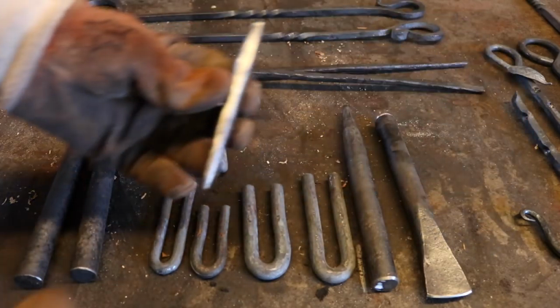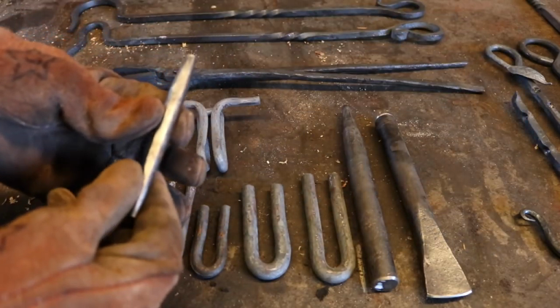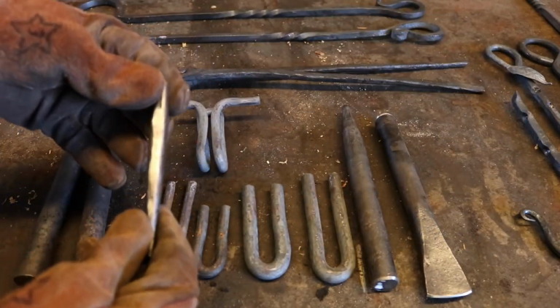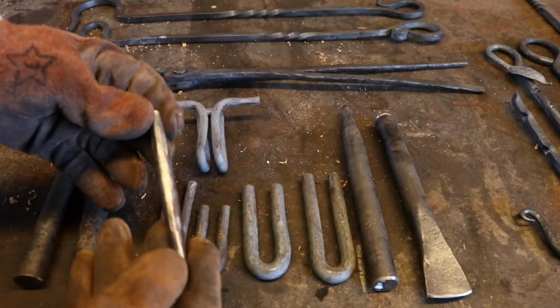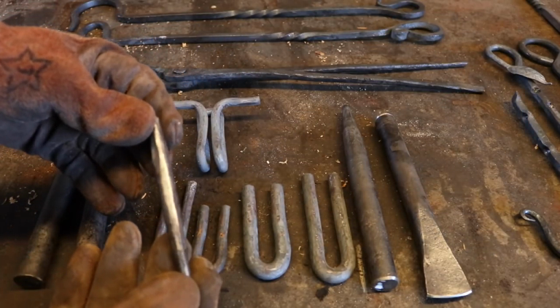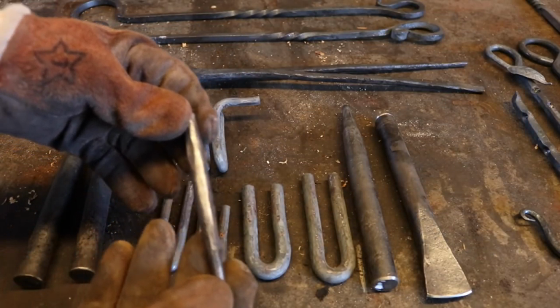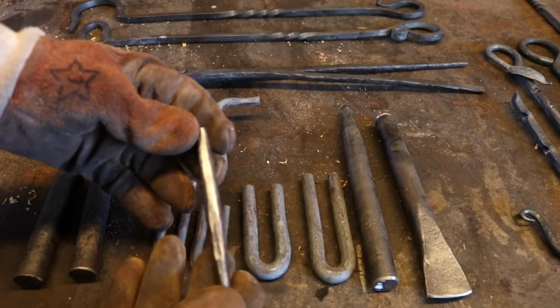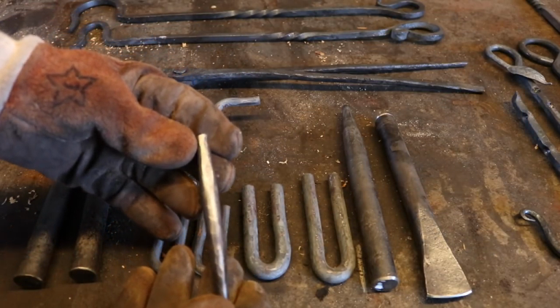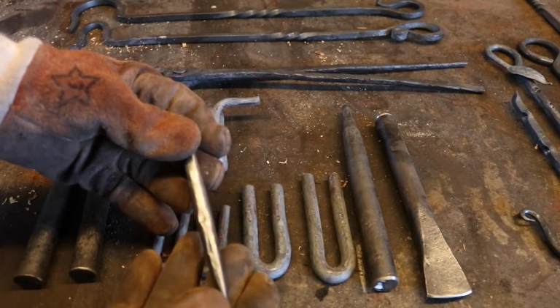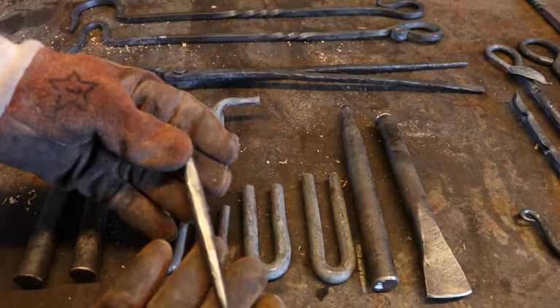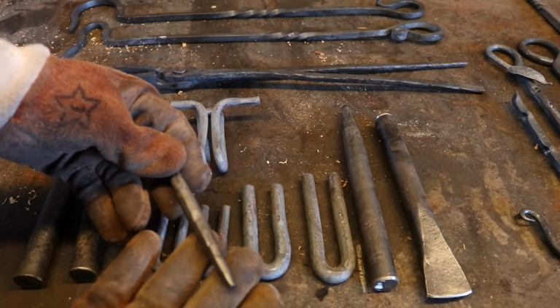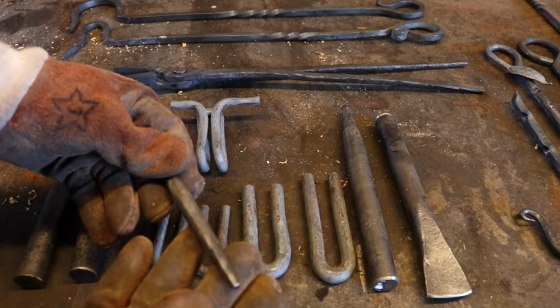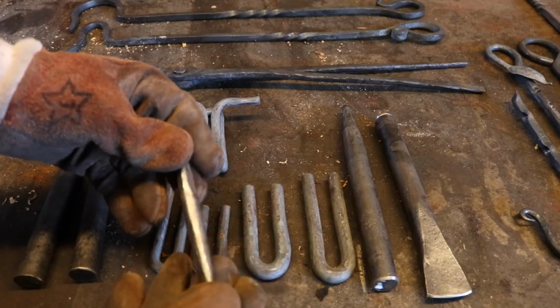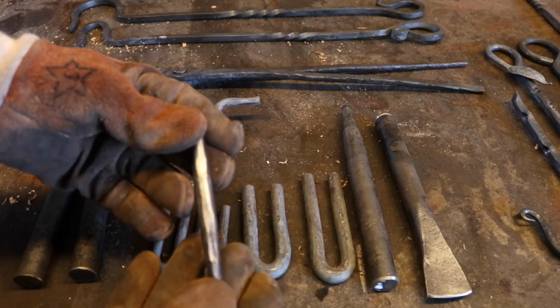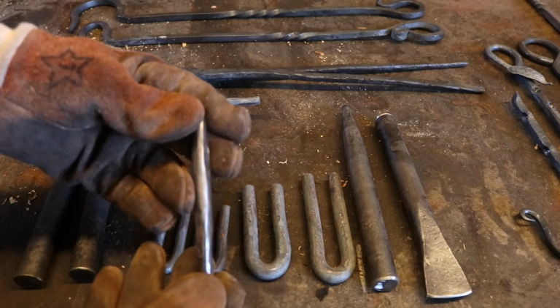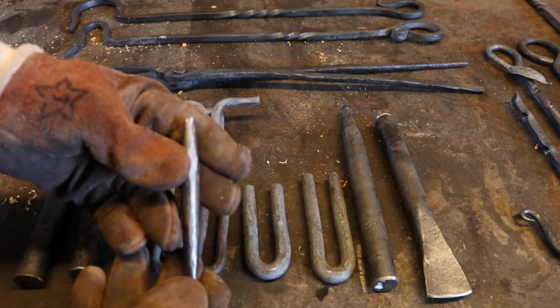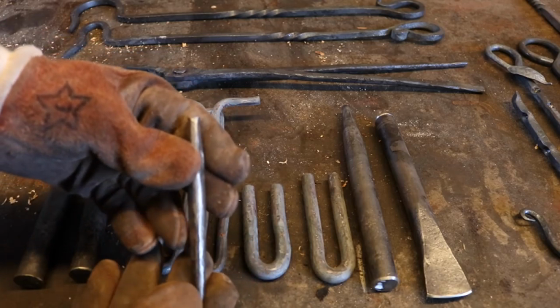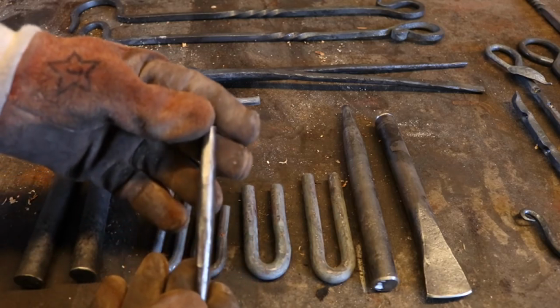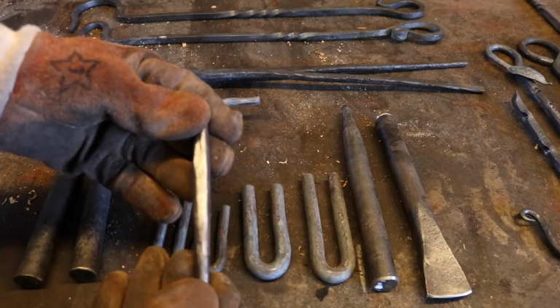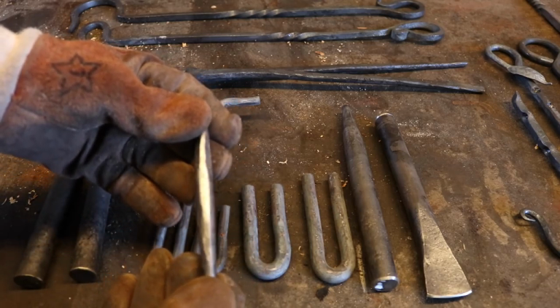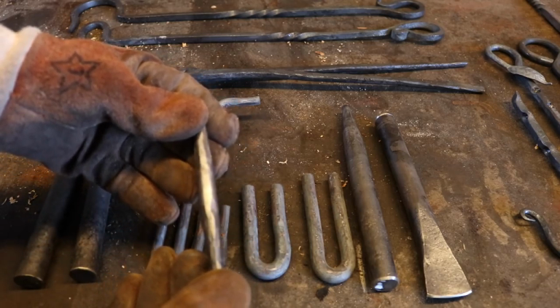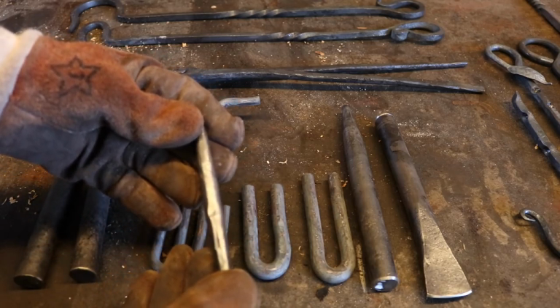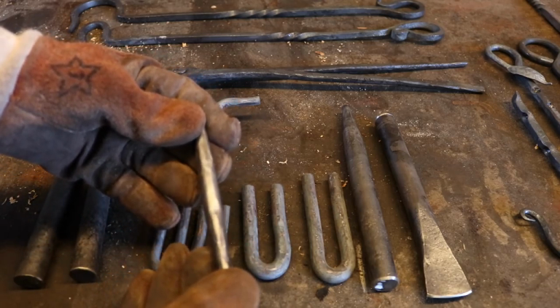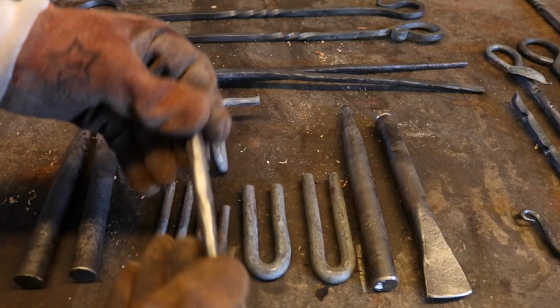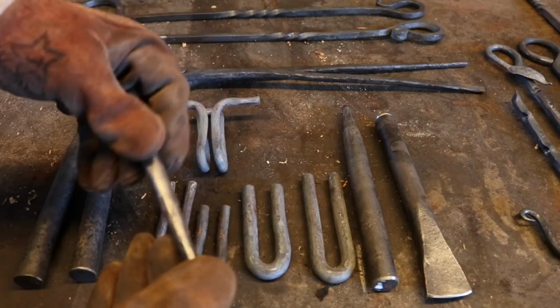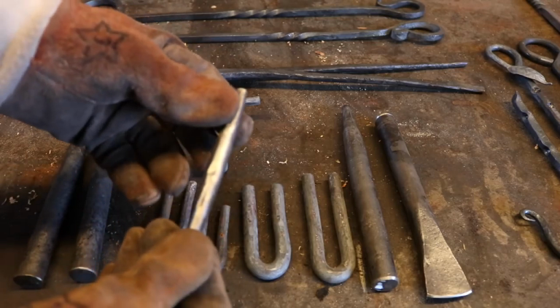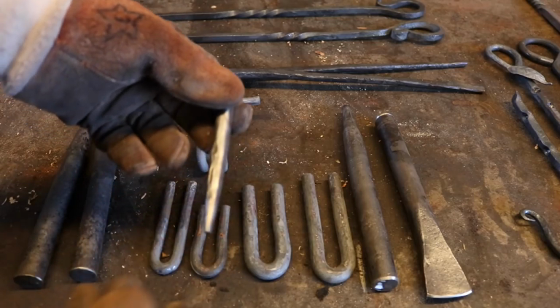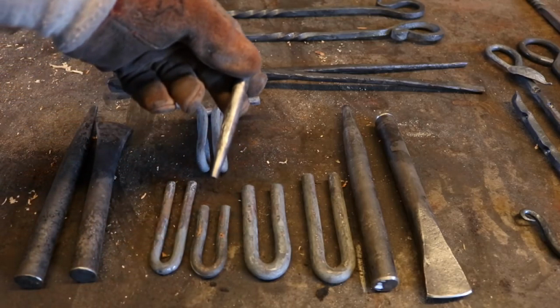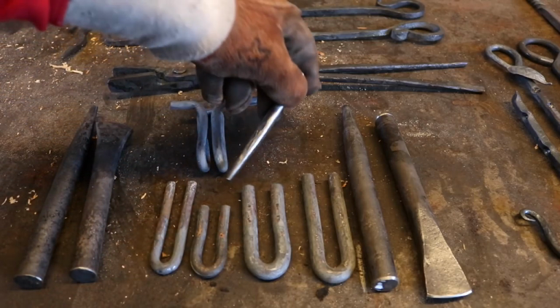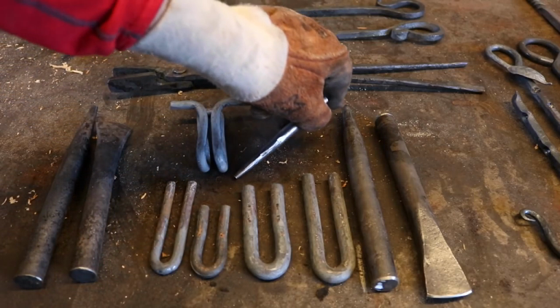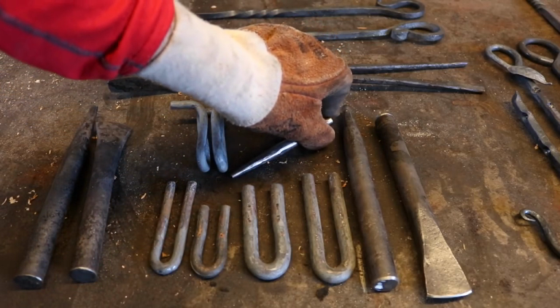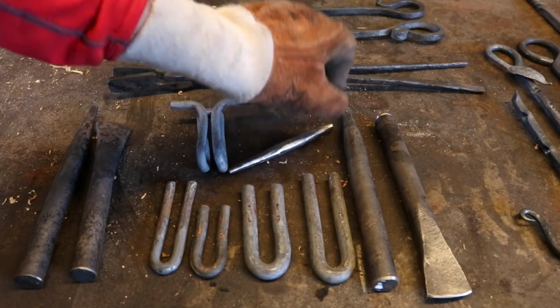This is a drift that I built out of tool steel, which I used to enlarge all my holes for rivets — all from scratch. It's pretty cool to be able to build tools from scratch and then use them.